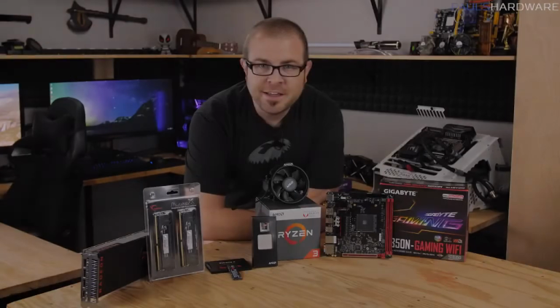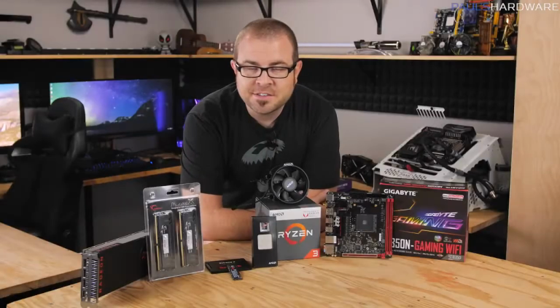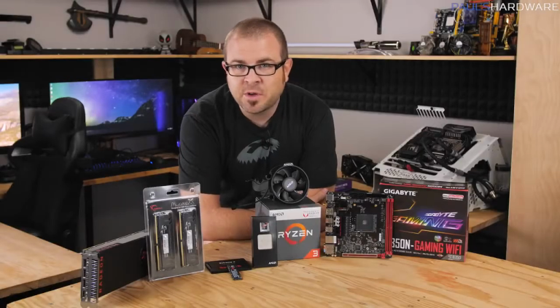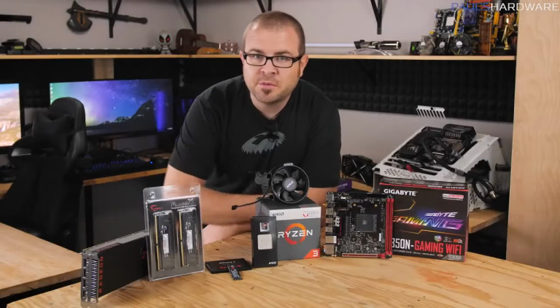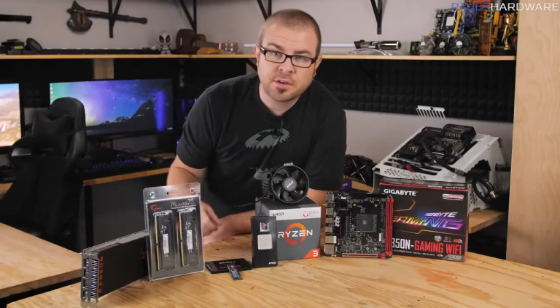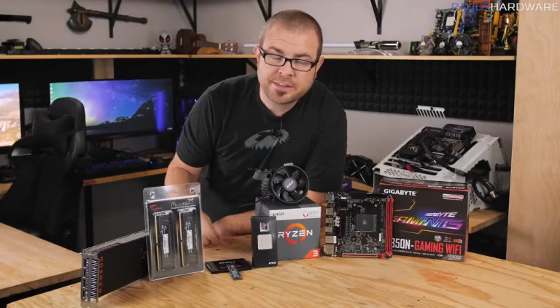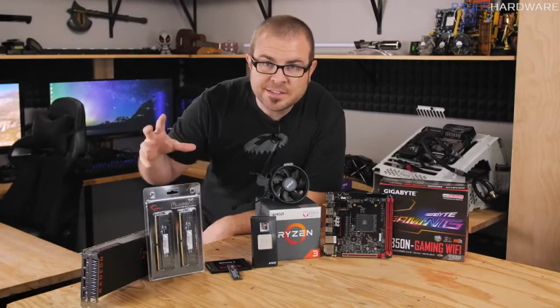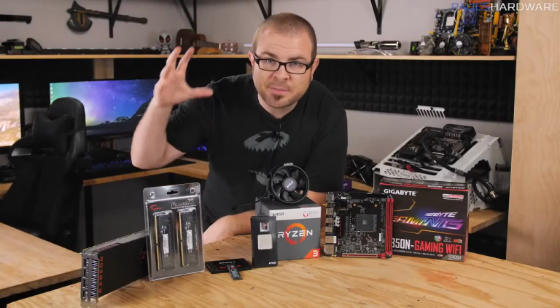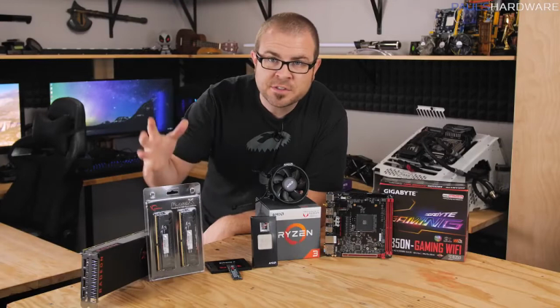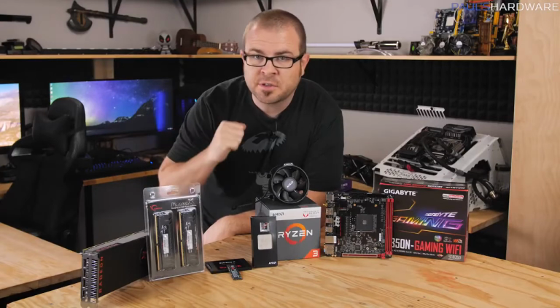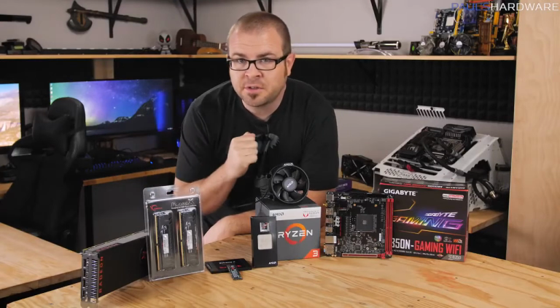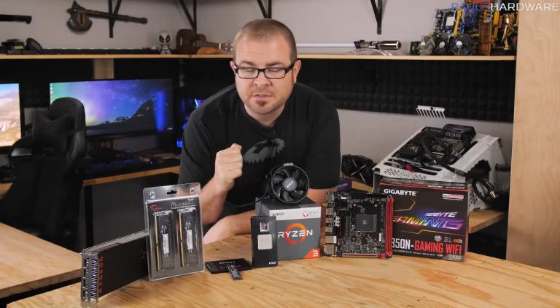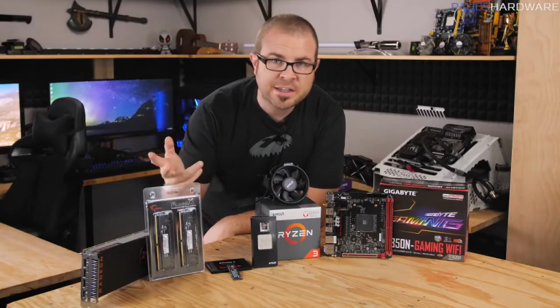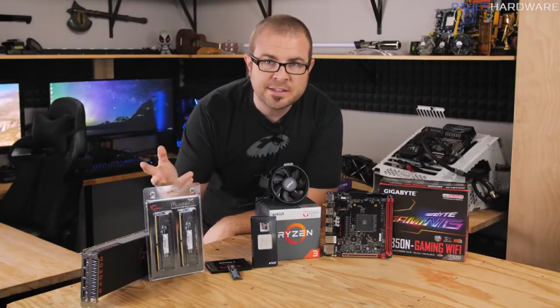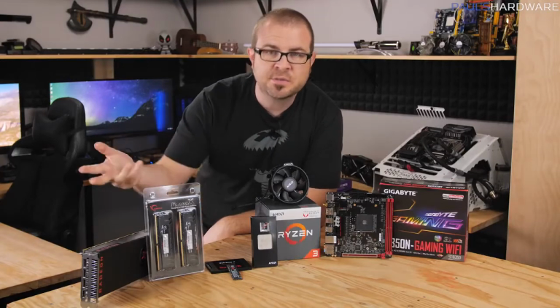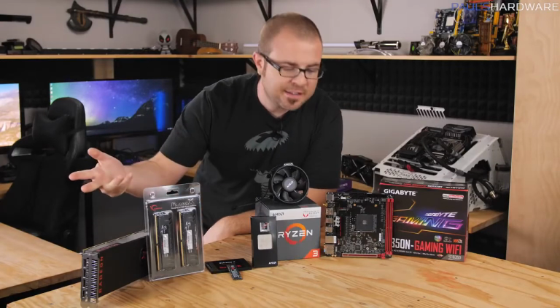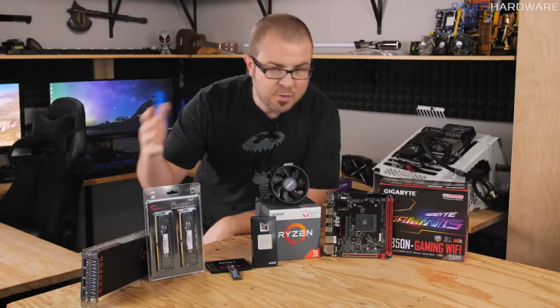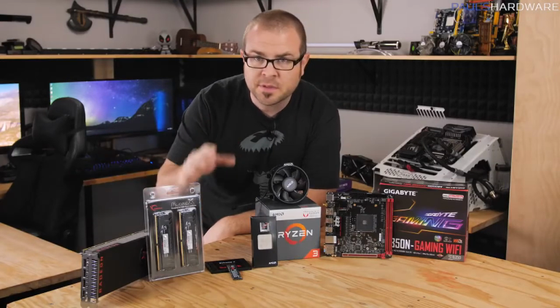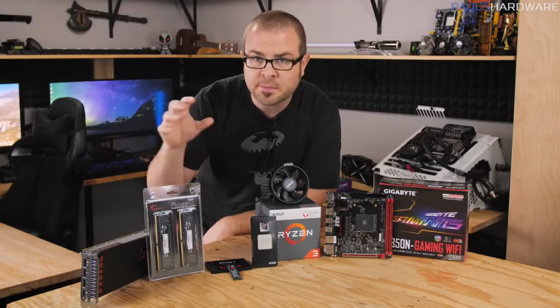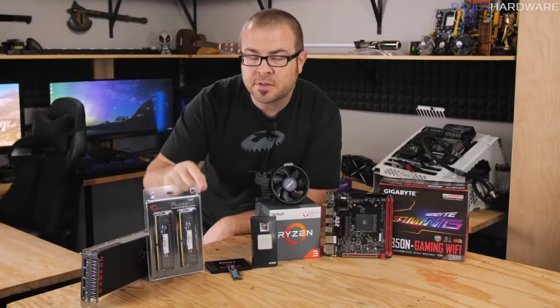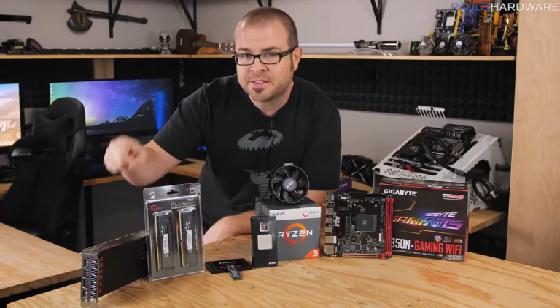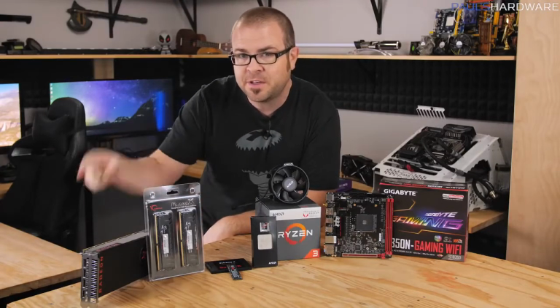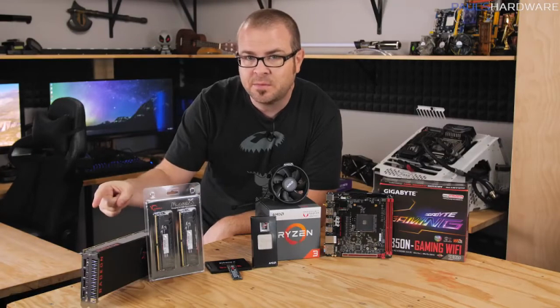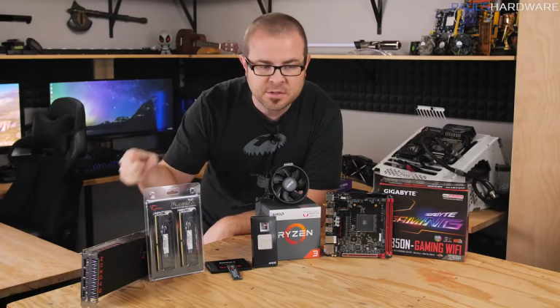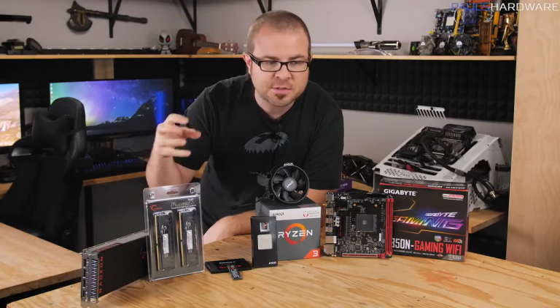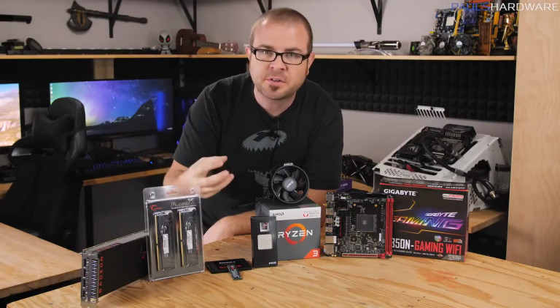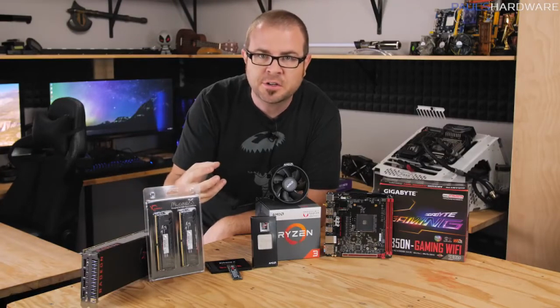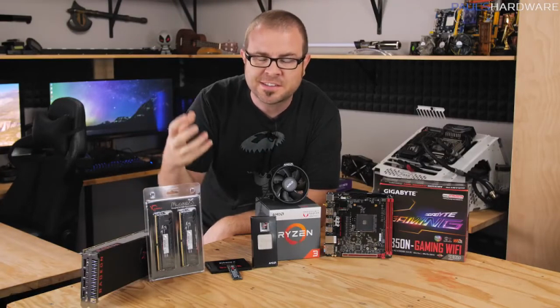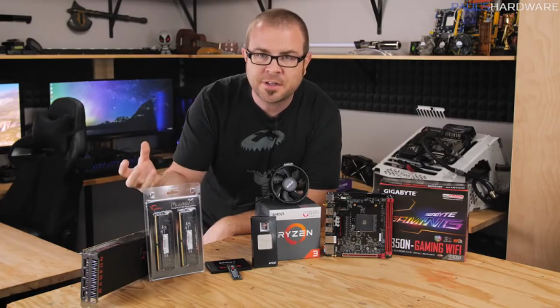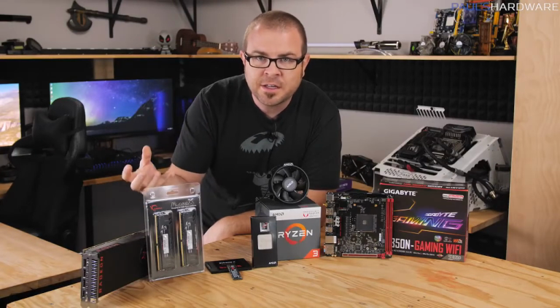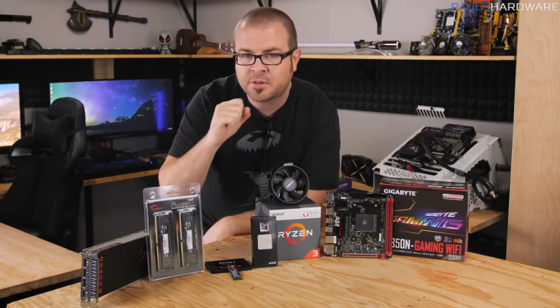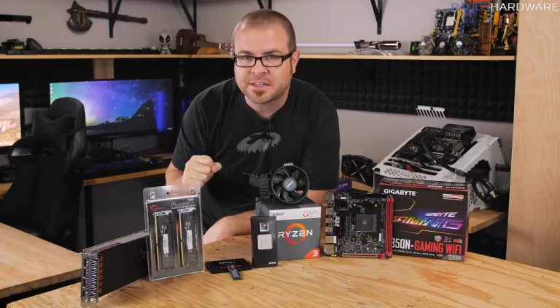Hey guys, how's it going and welcome to Paul's Hardware. This is my first how-to build a computer video for 2018. It's 2018 and if you want to build a computer to play some video games, or just to build your own computer because it's a lot of fun, you've come to the right place.